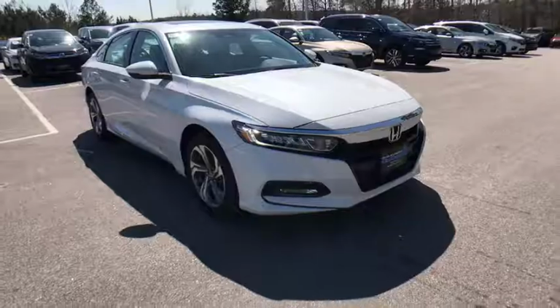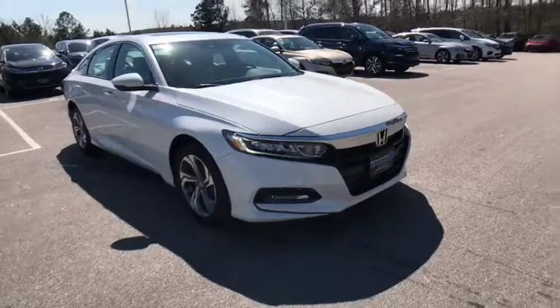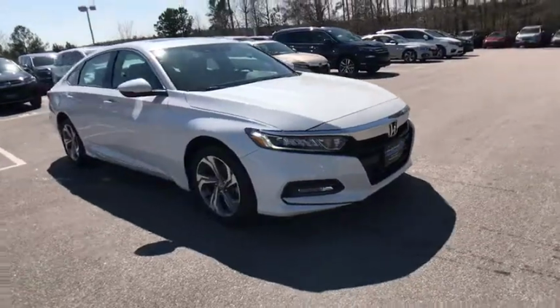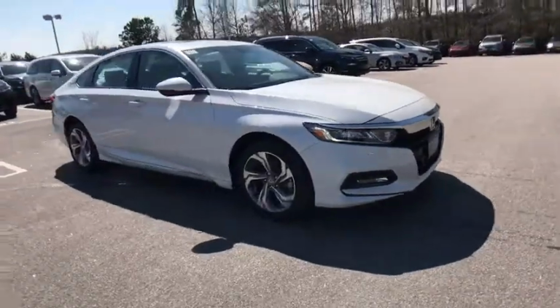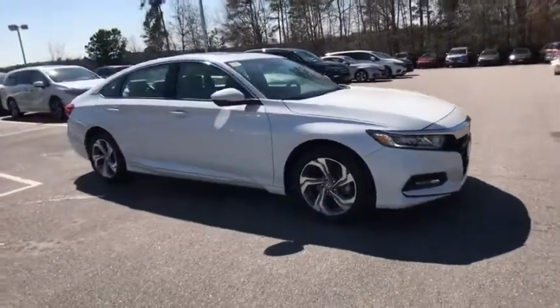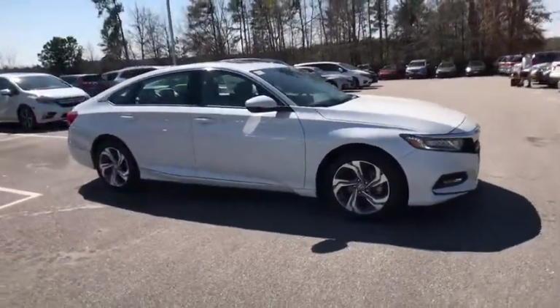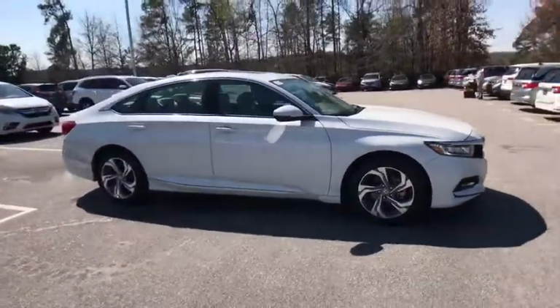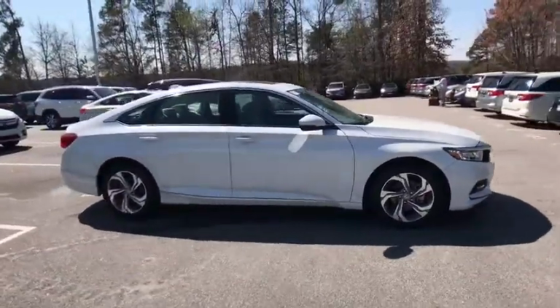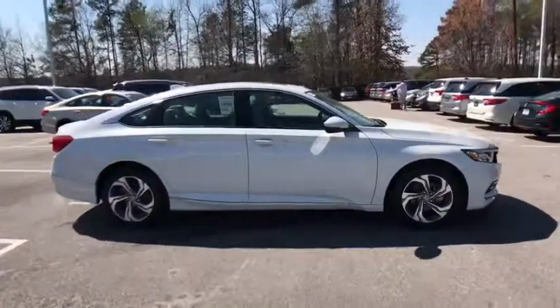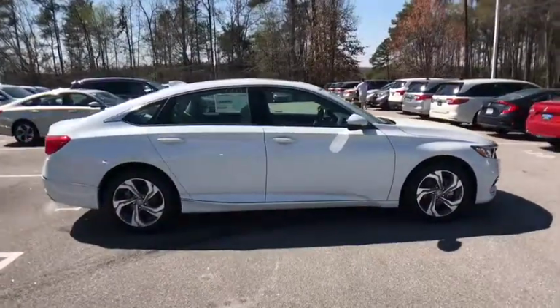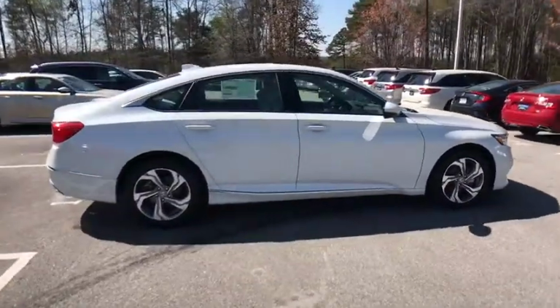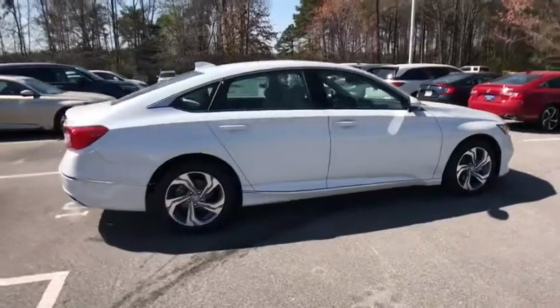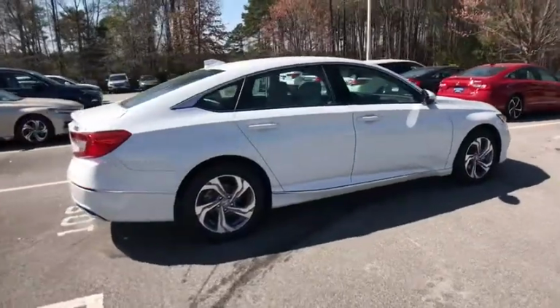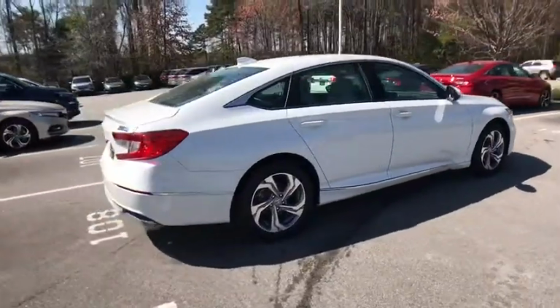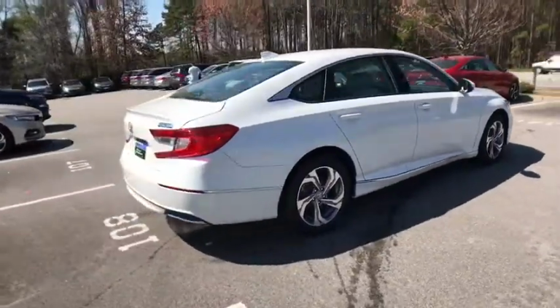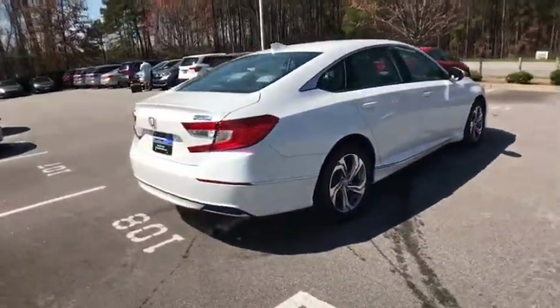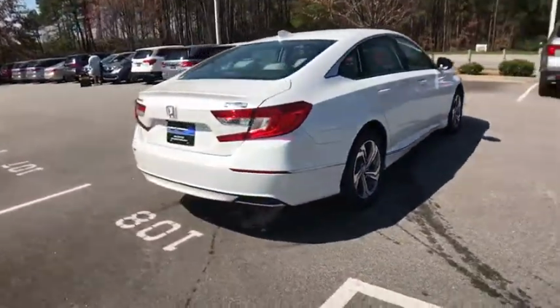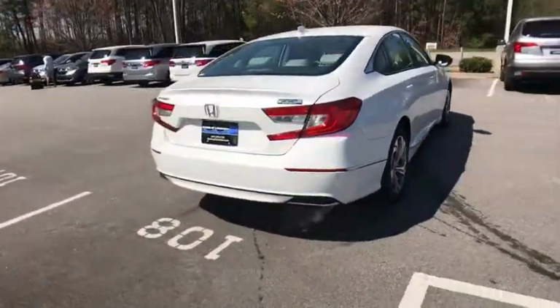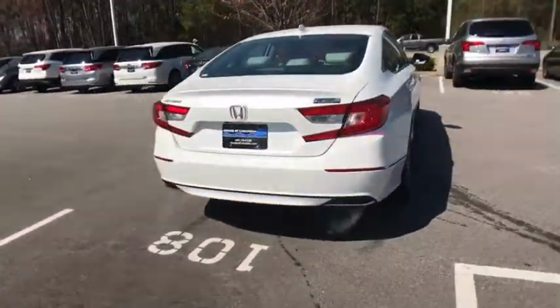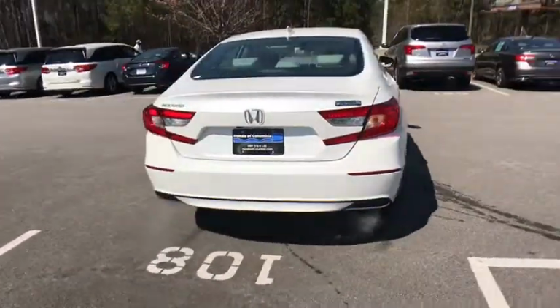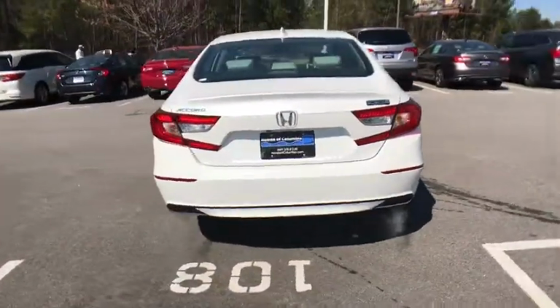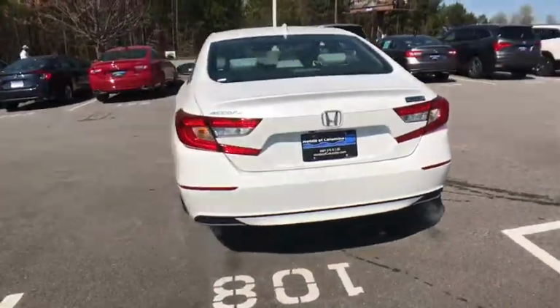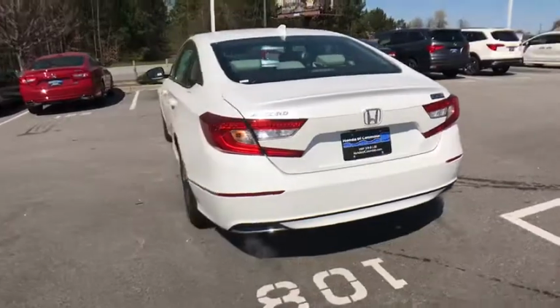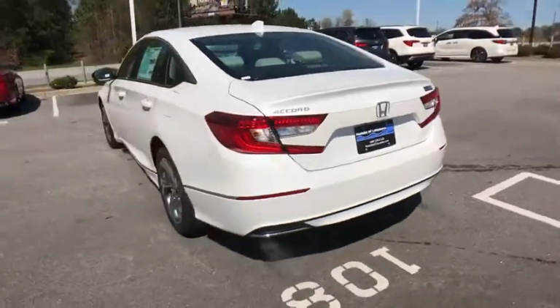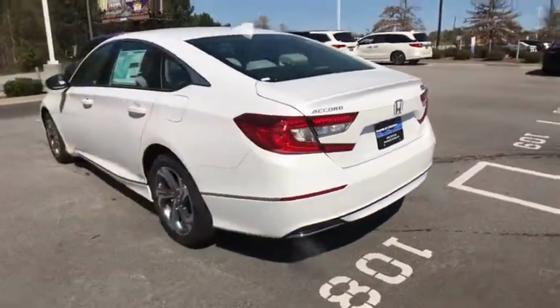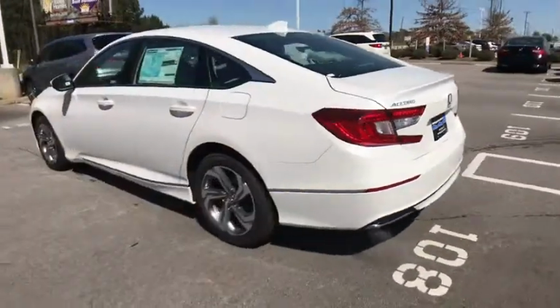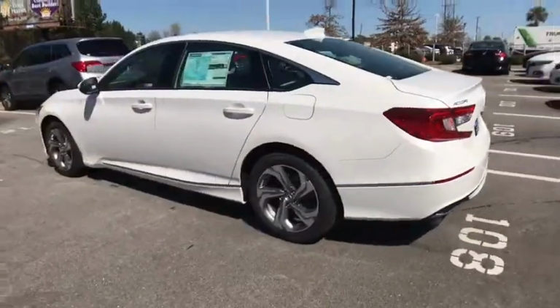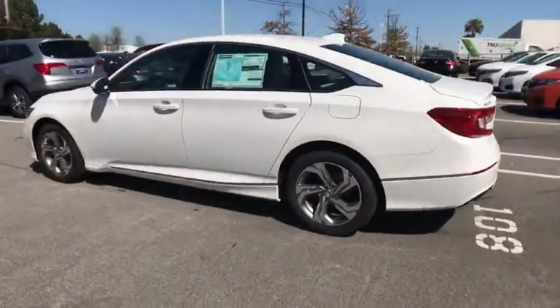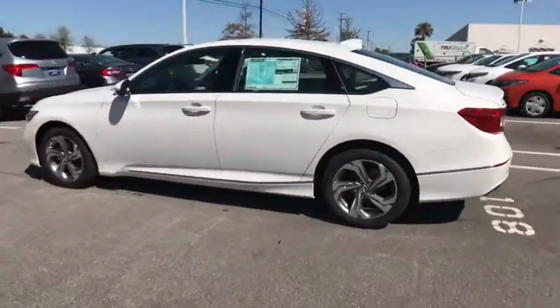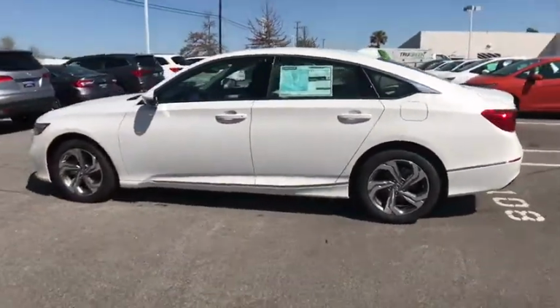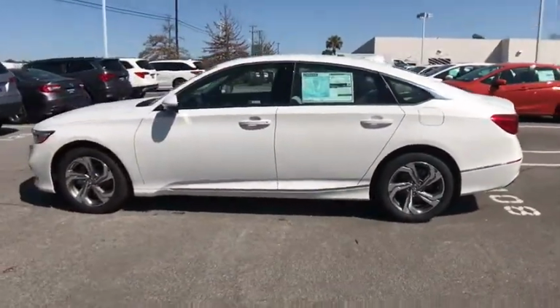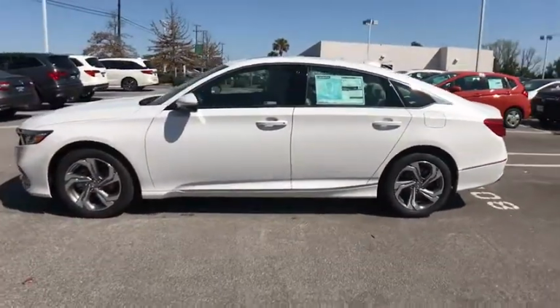The 2018 Honda Accord. Ingeniously simple, yet overflowing with luxury and technological creativity — all that and more in the Accord. This vehicle has less than 100 miles. Here are some of this vehicle's great options.